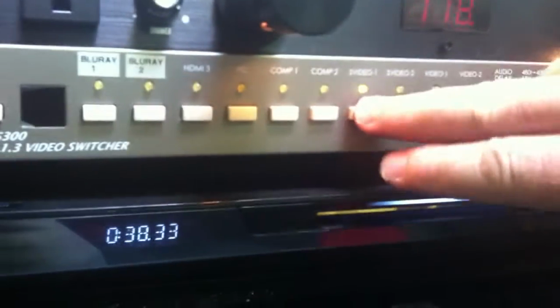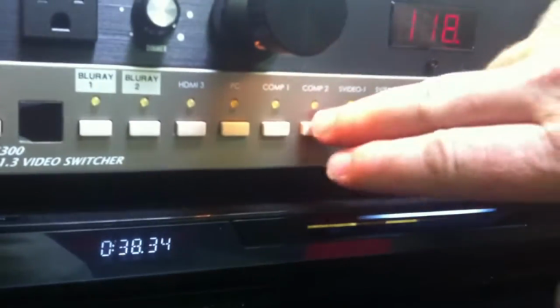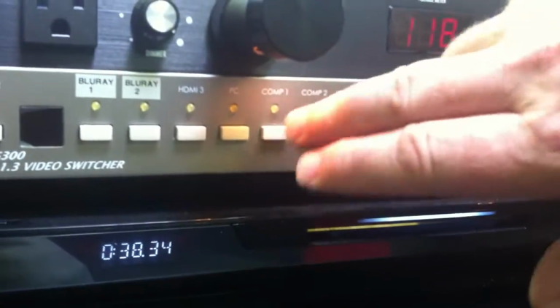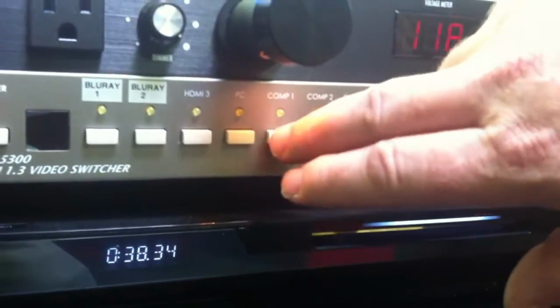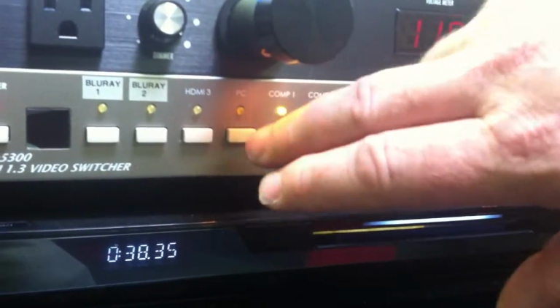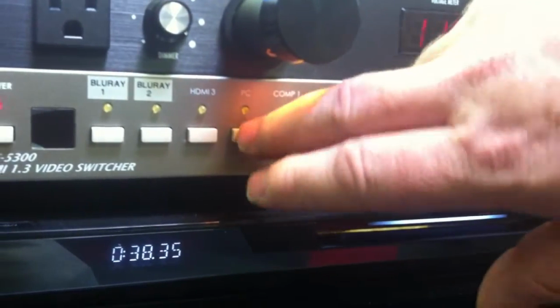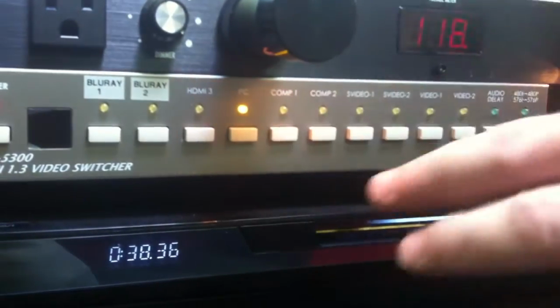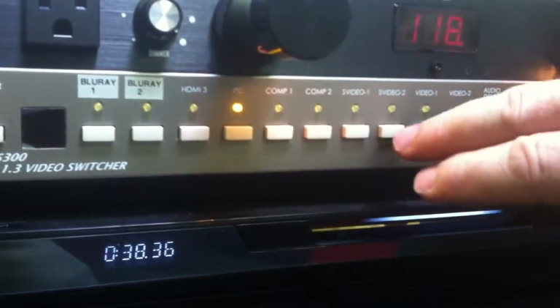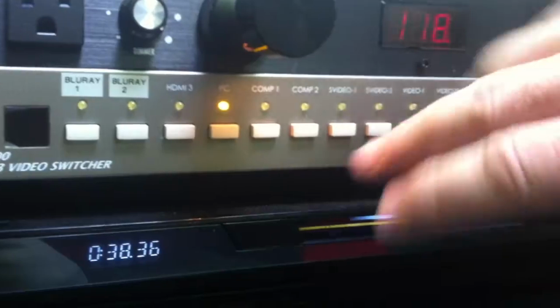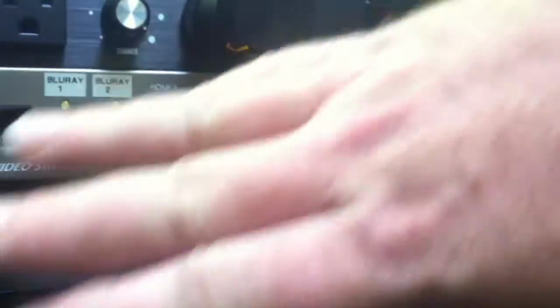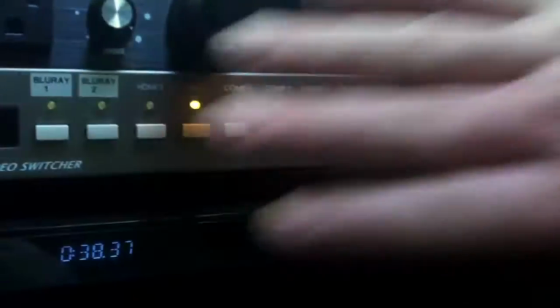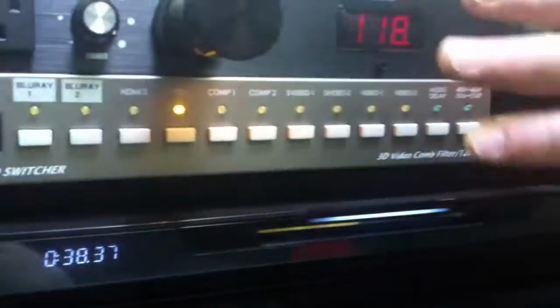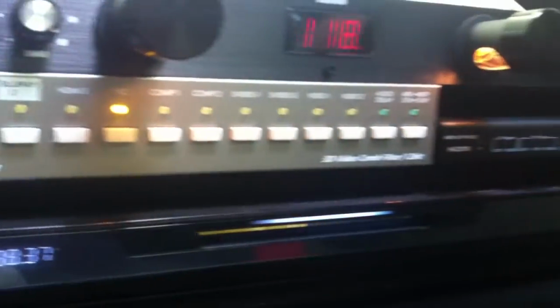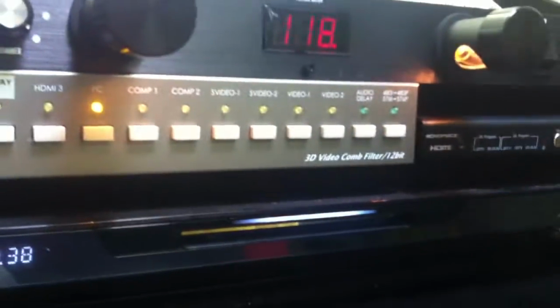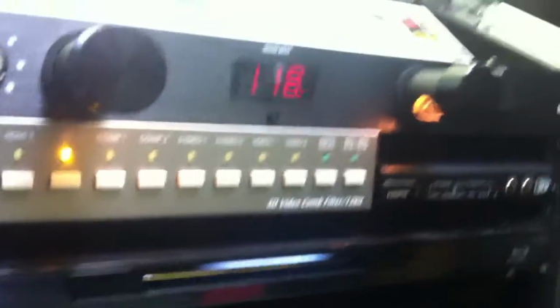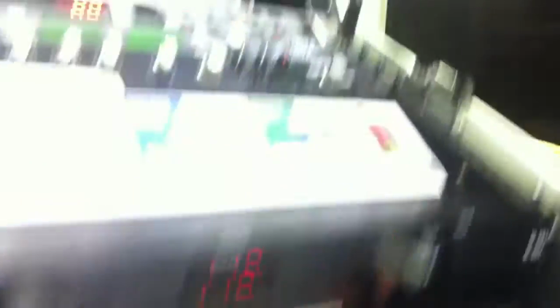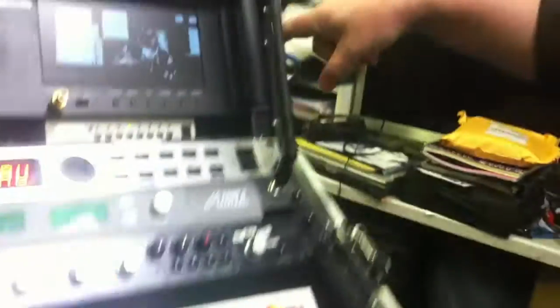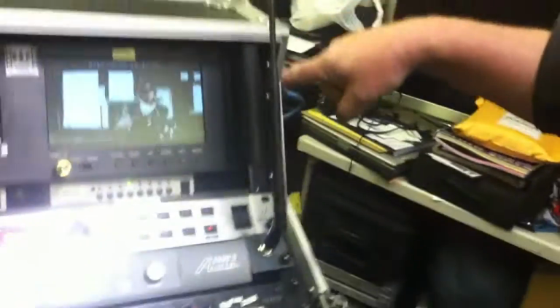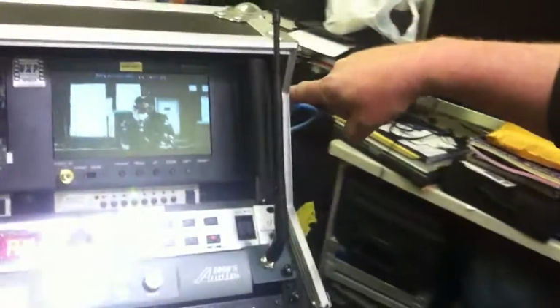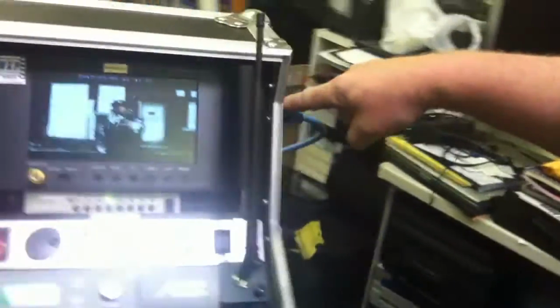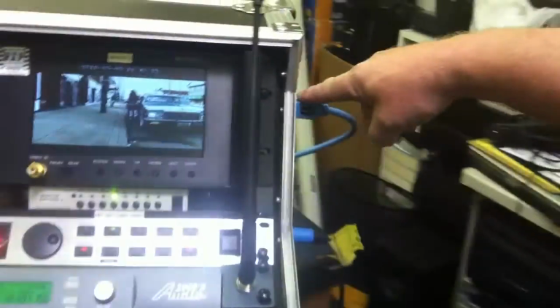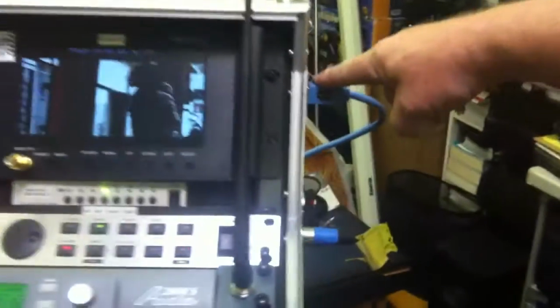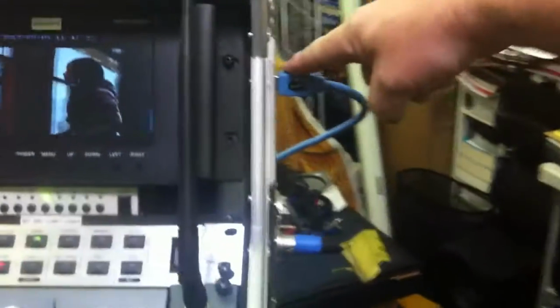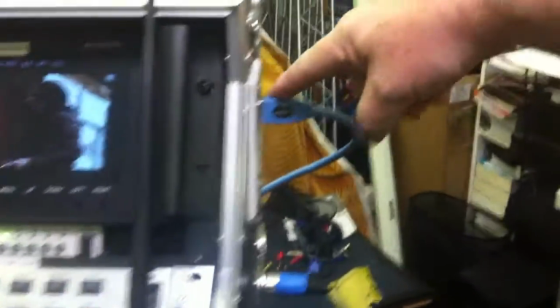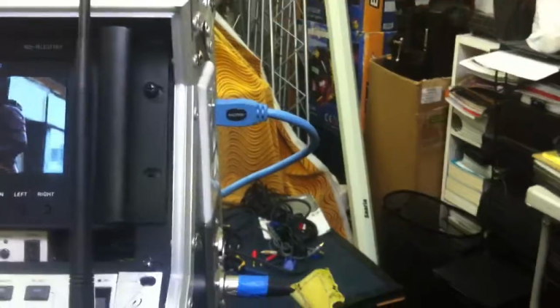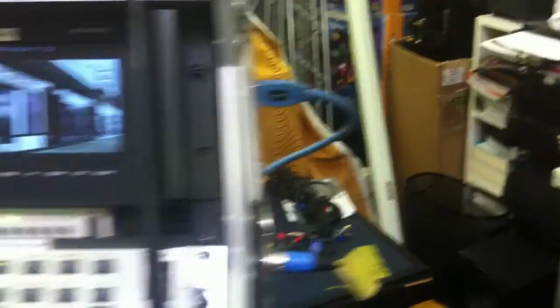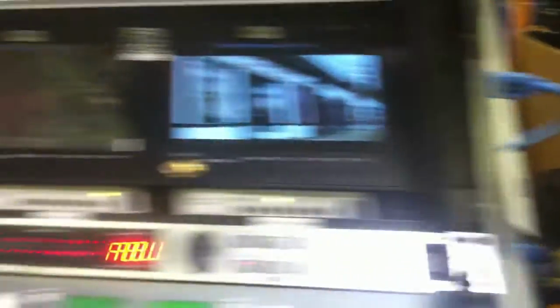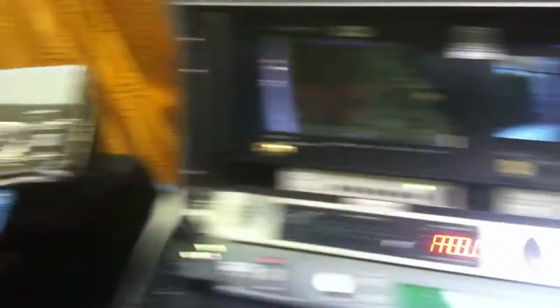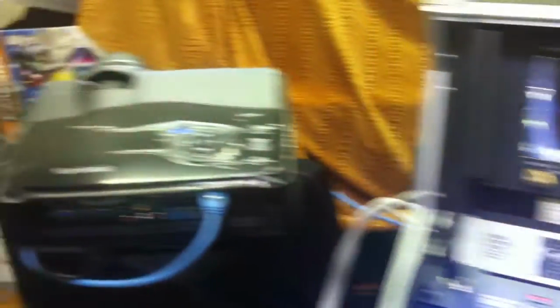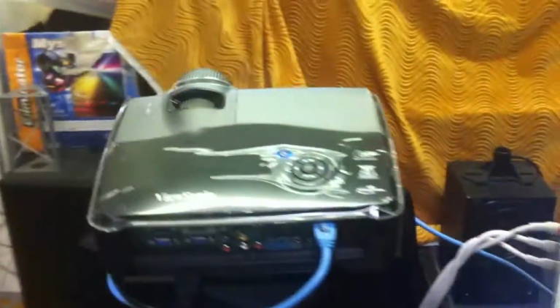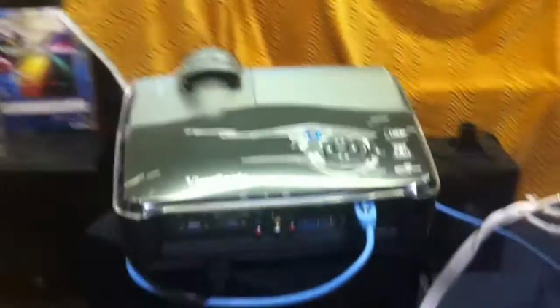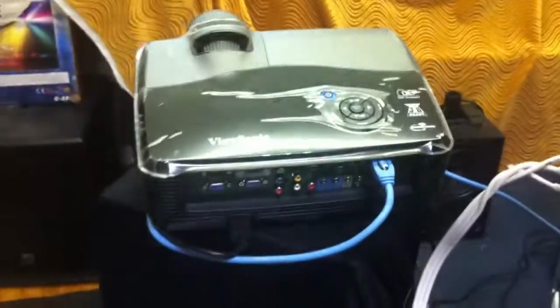Simply select which one you want to see at will, and these are all converted to a single HDMI output on the side of the case that is sent to the projector. It's that easy.